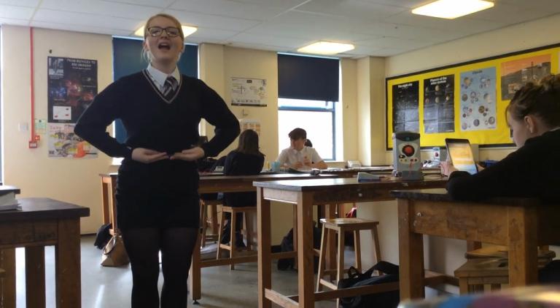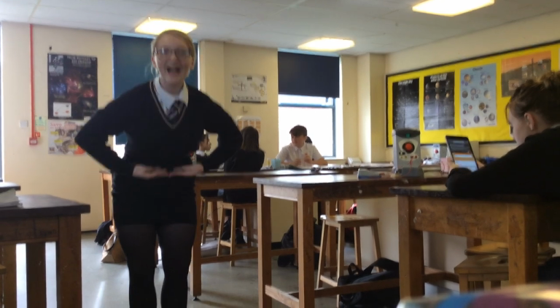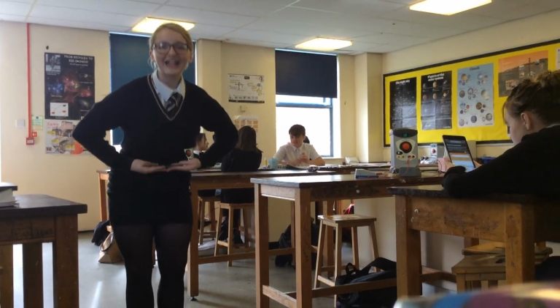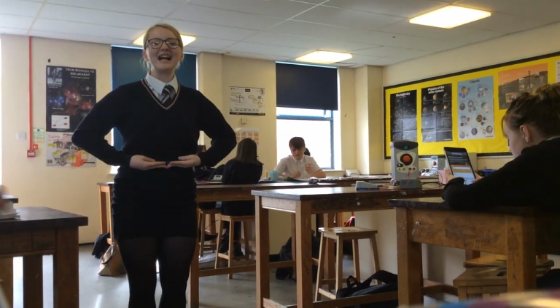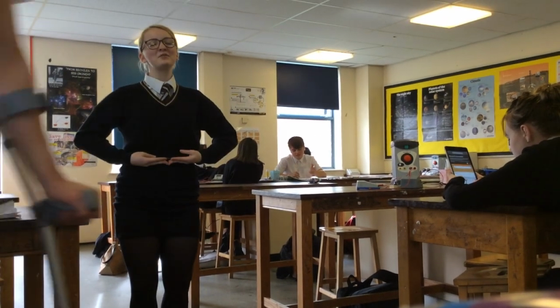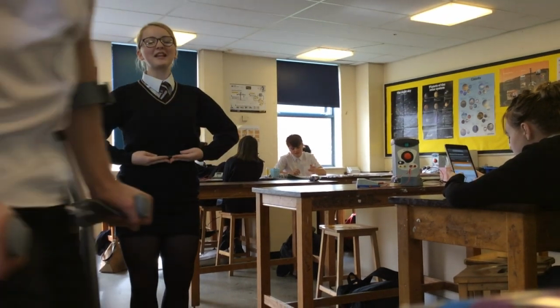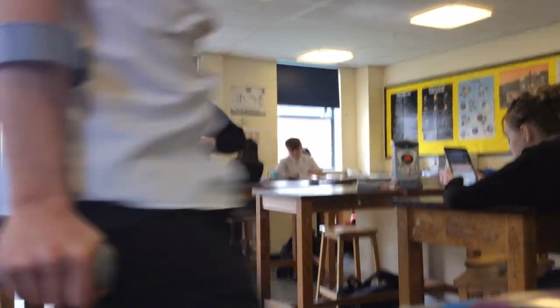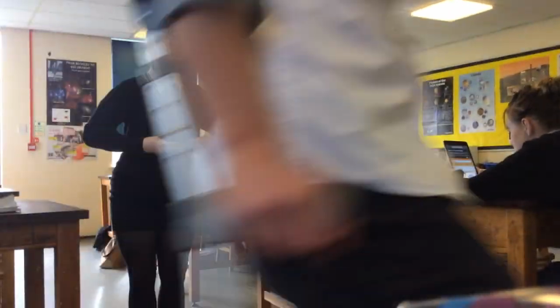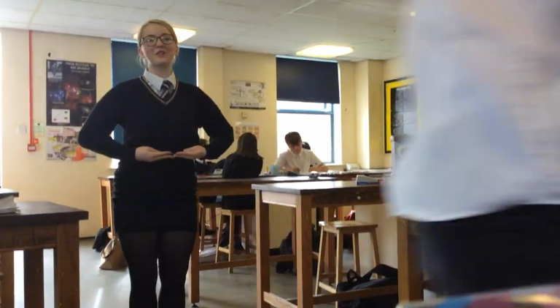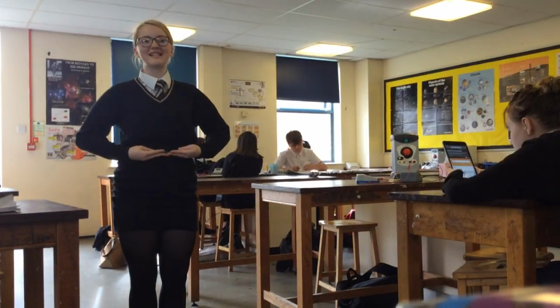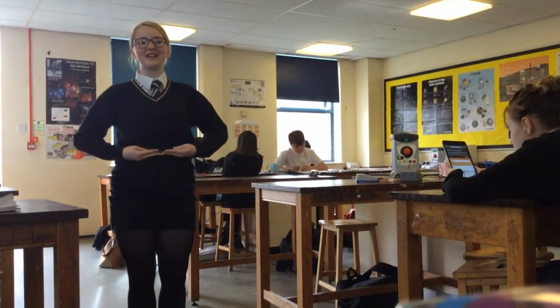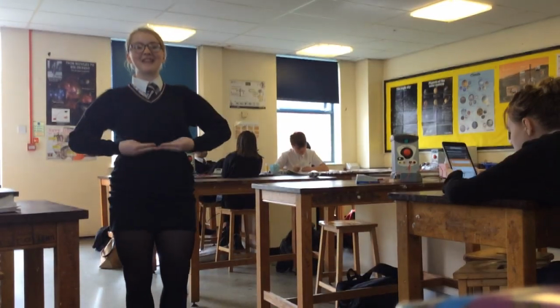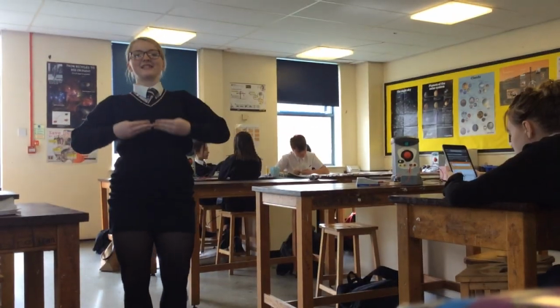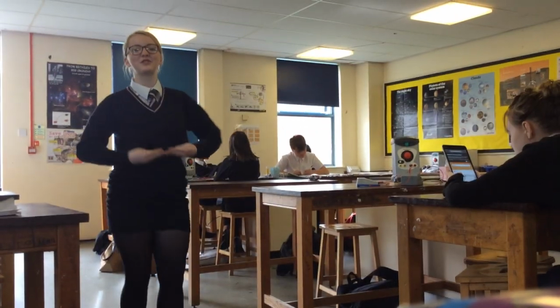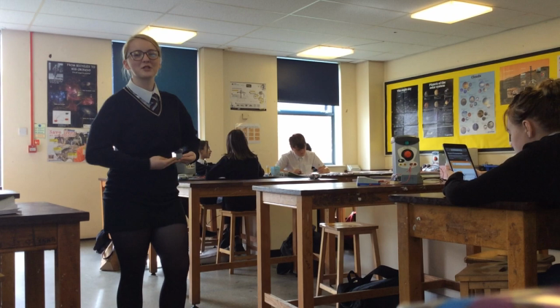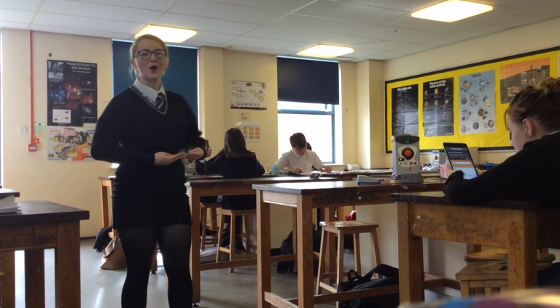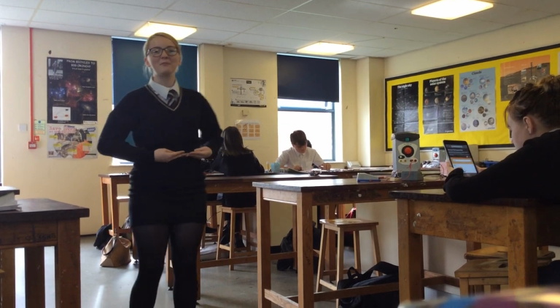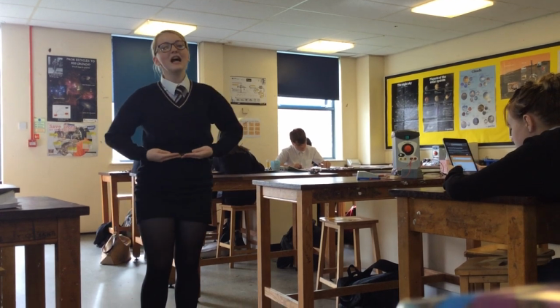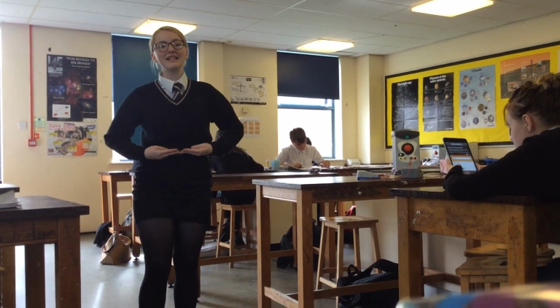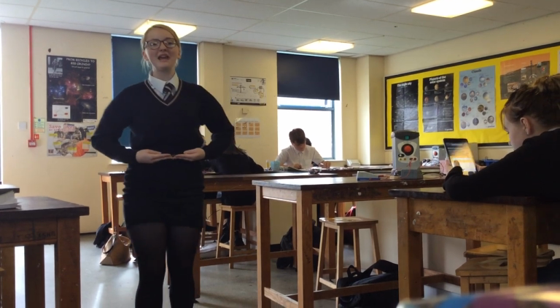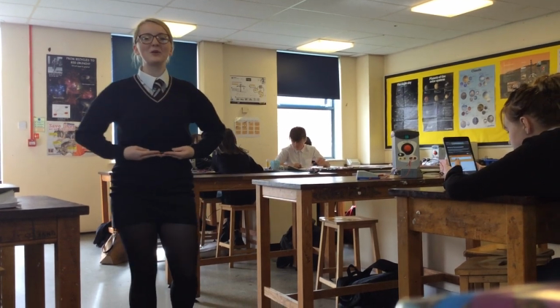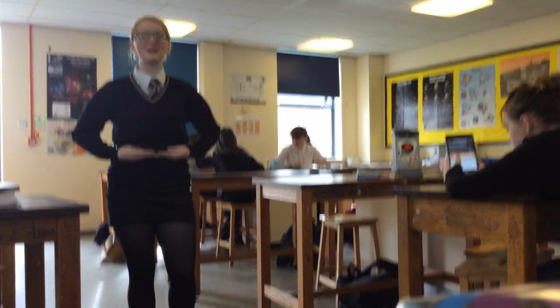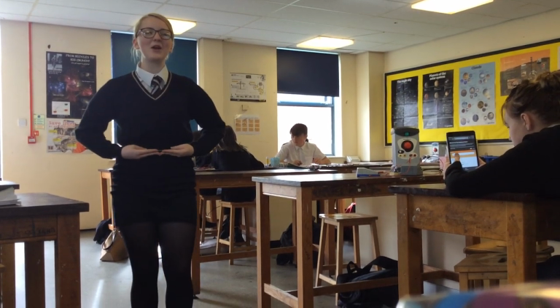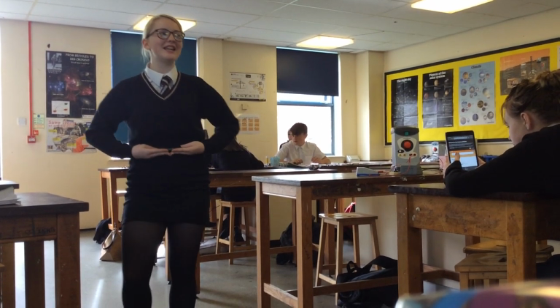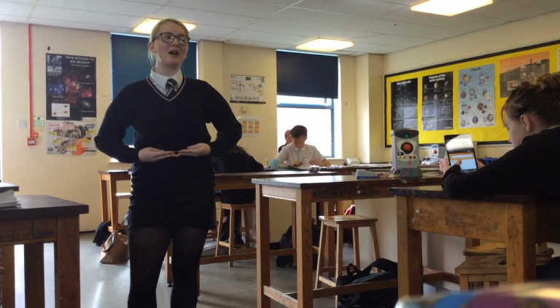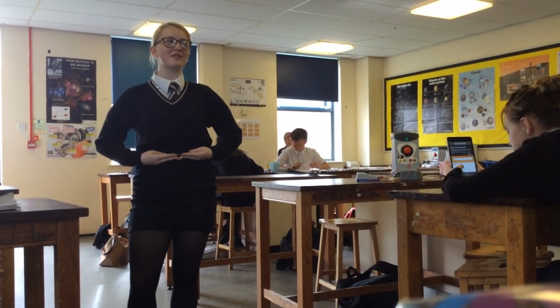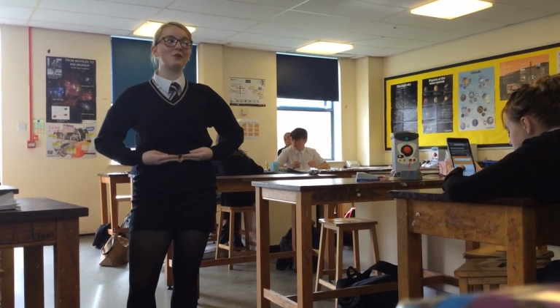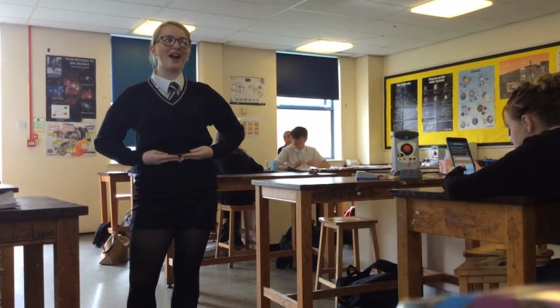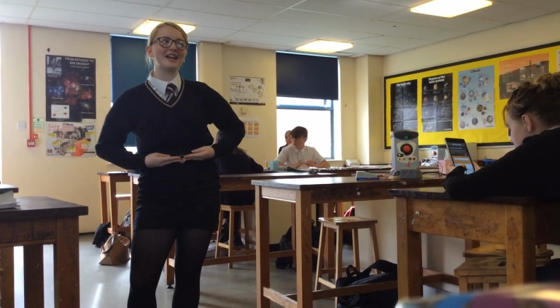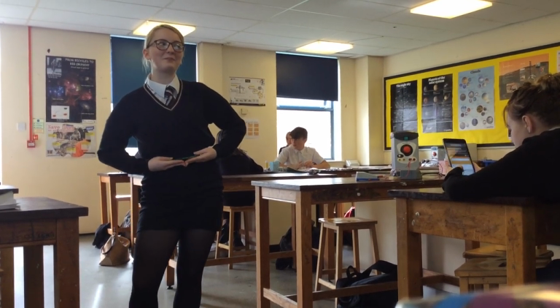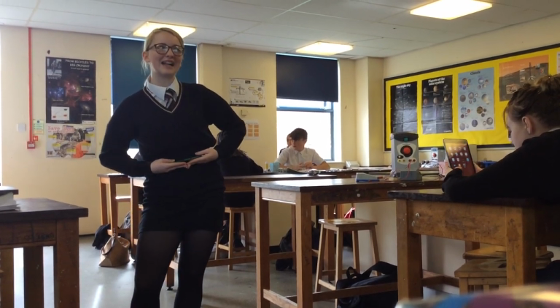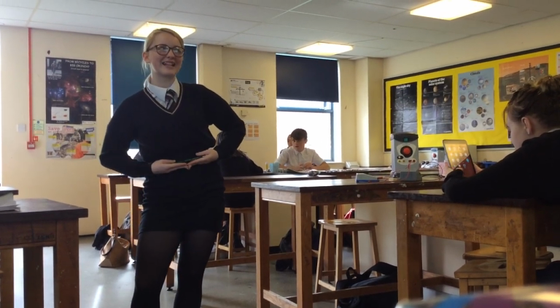Hi, and welcome back to freesciencelessons.com. Today we're going to be learning about a required practical.